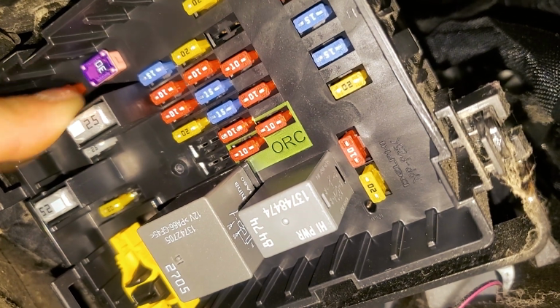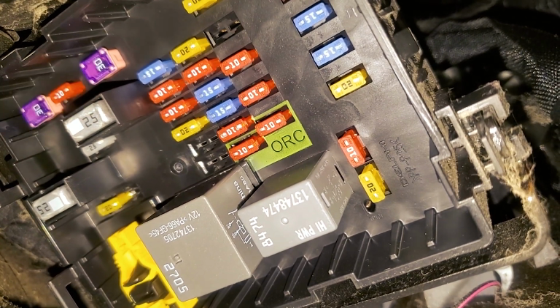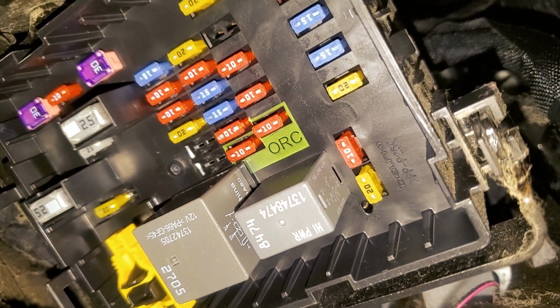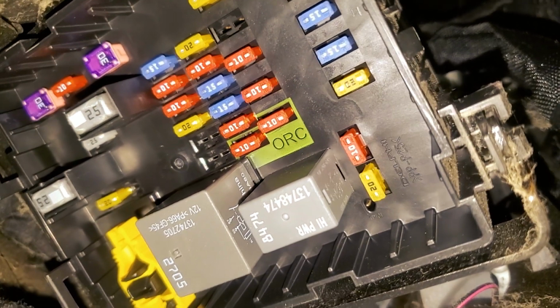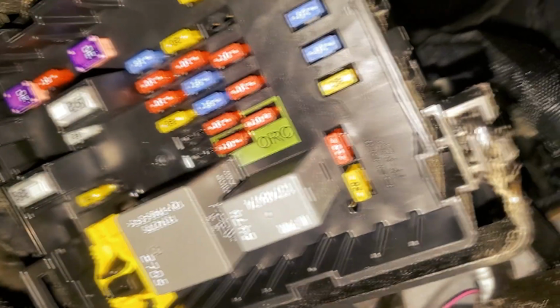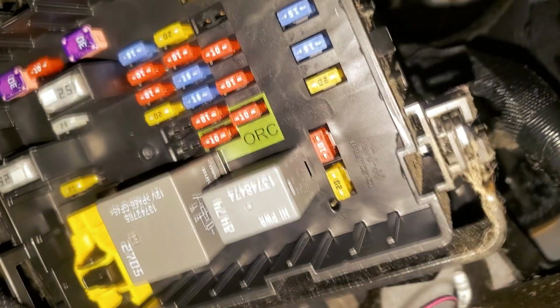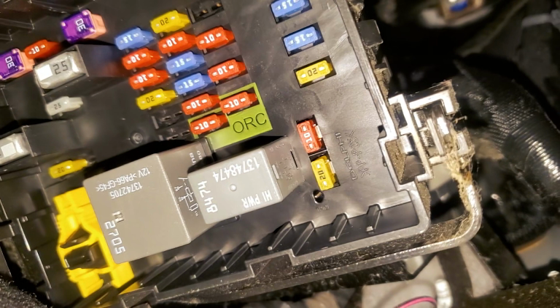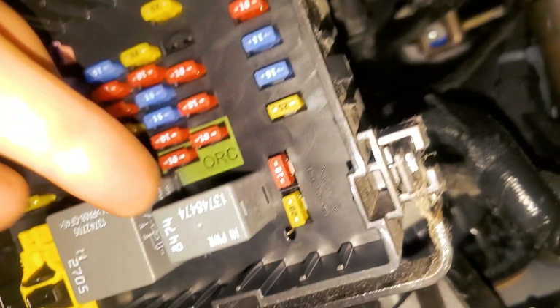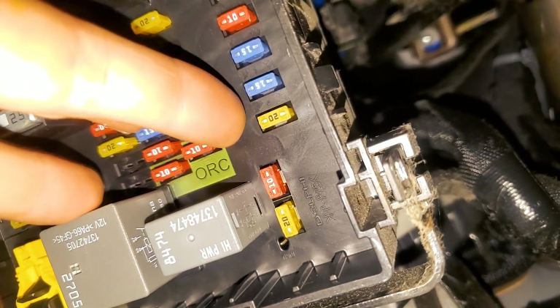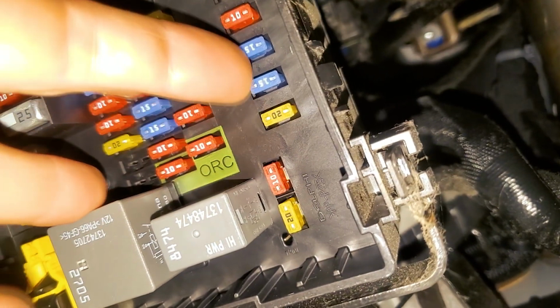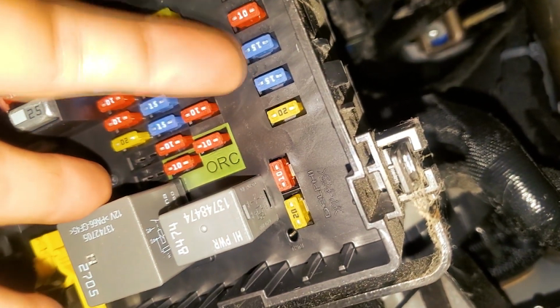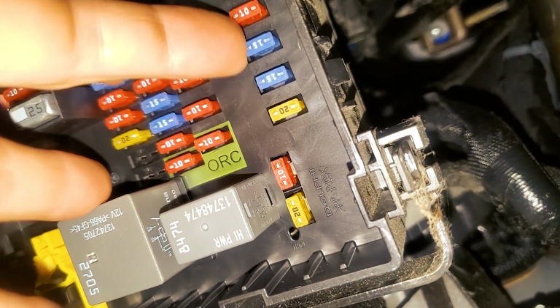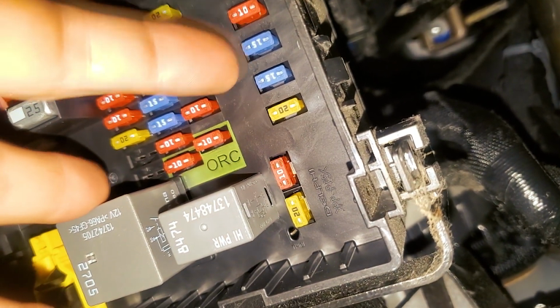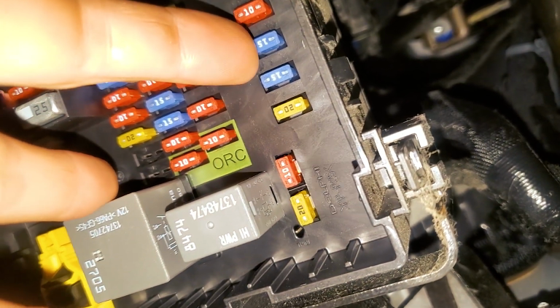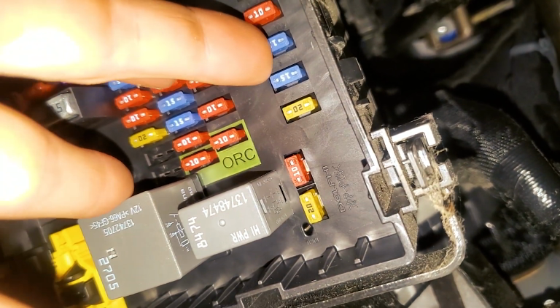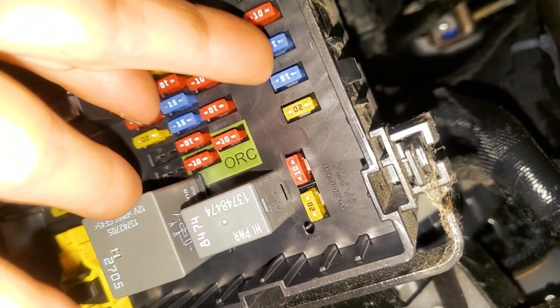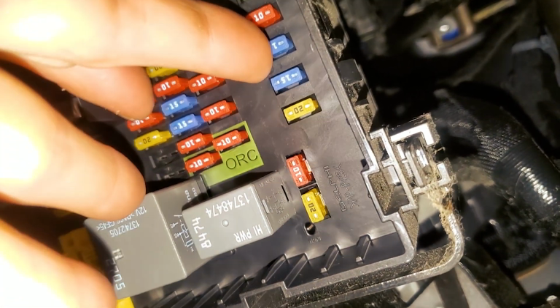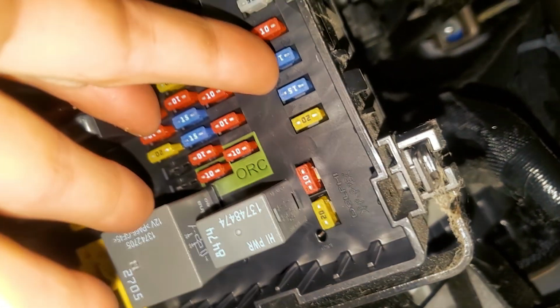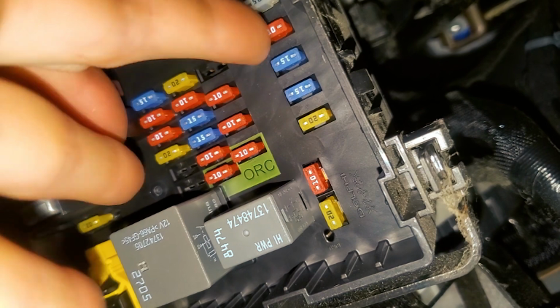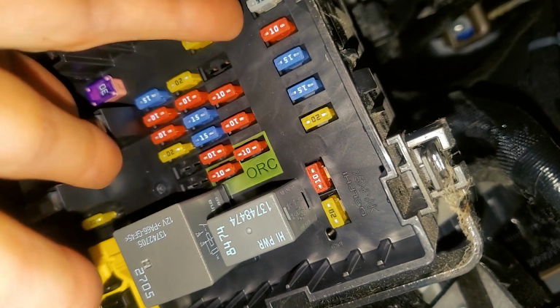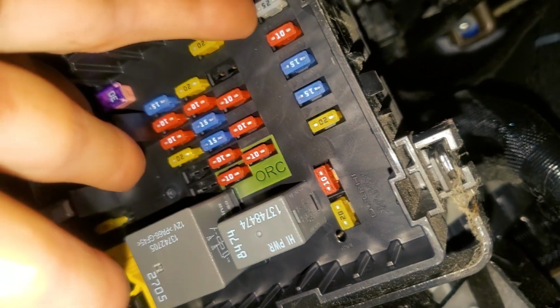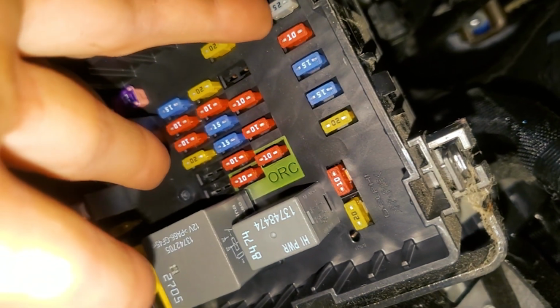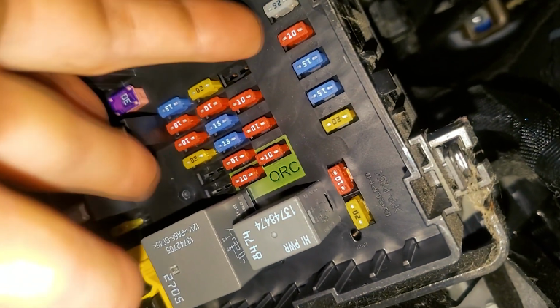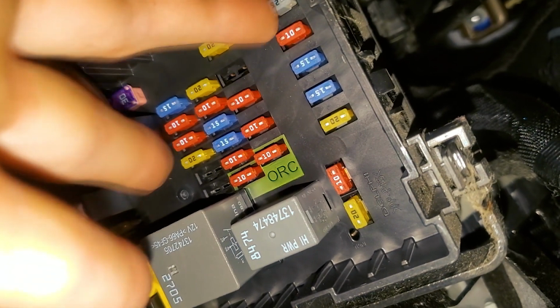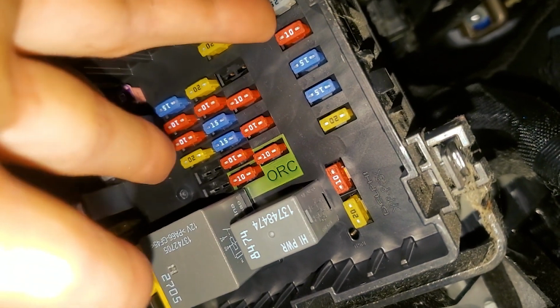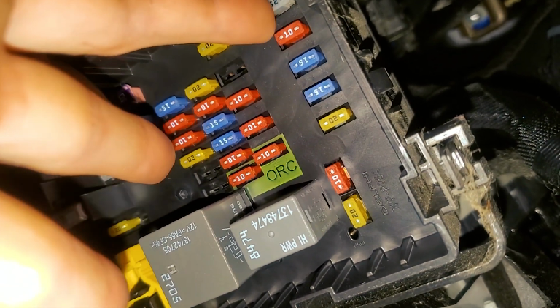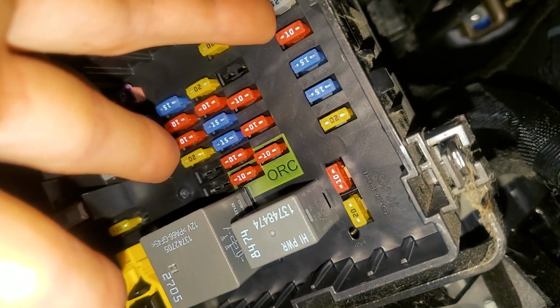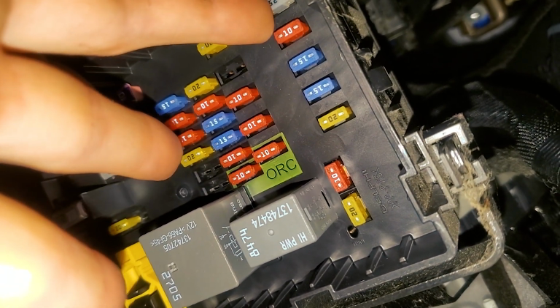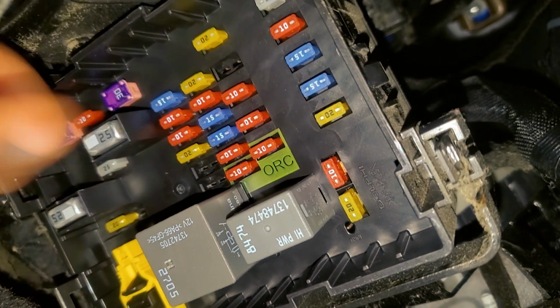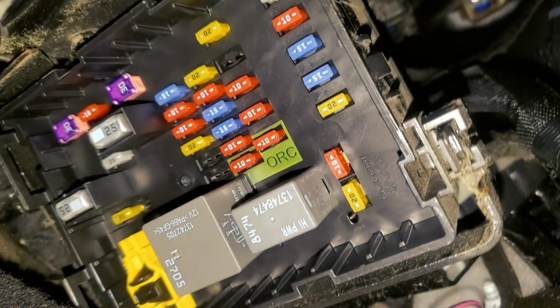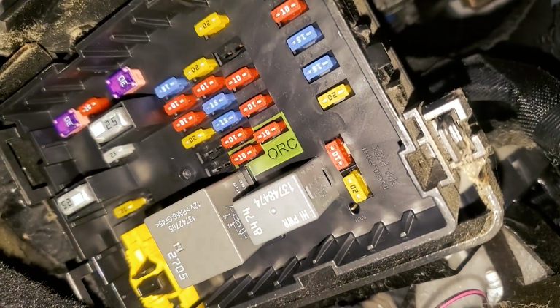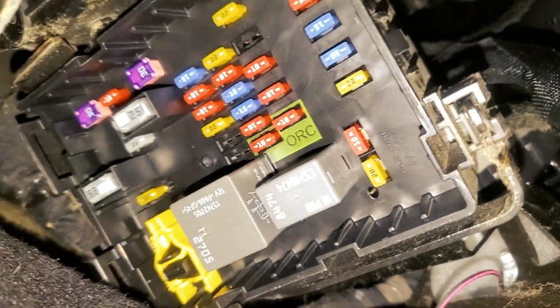The radio uses a 15 amp fuse — this blue one right there that my finger is tapping. And the 25 amp fuse above it is going to be for the amplifier. I hope this helps you guys out.